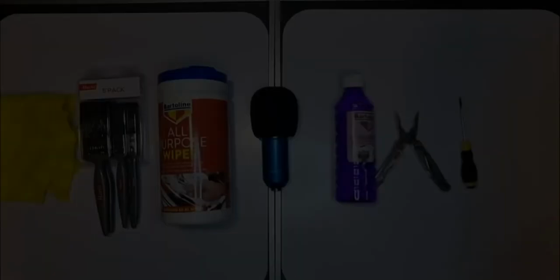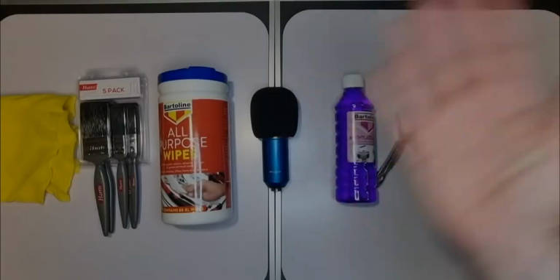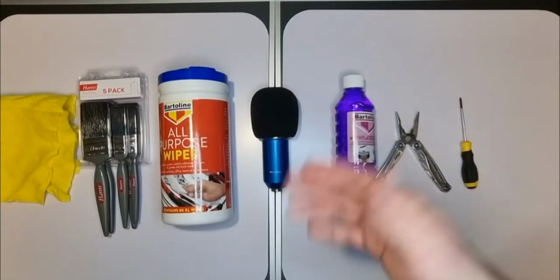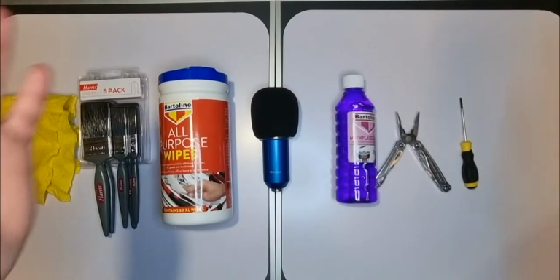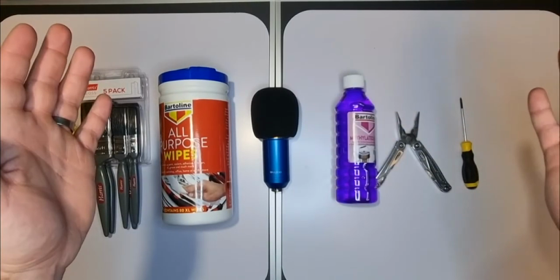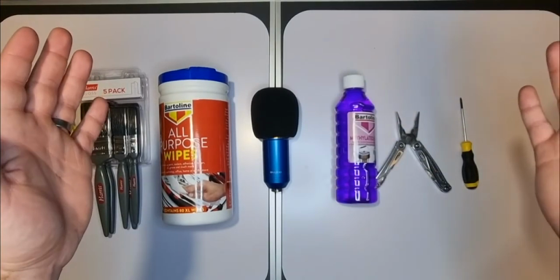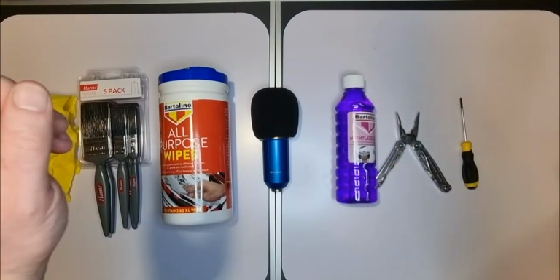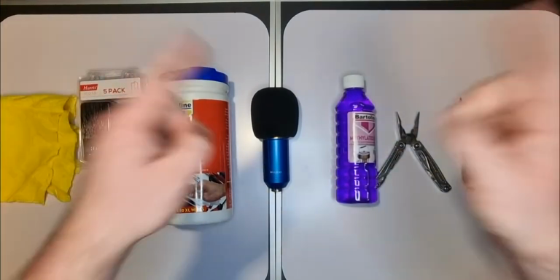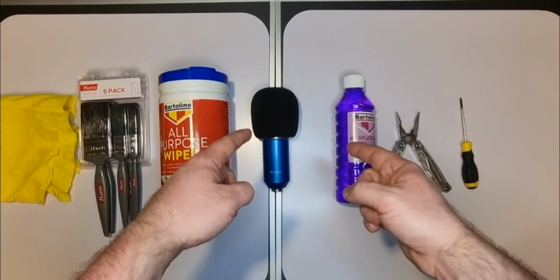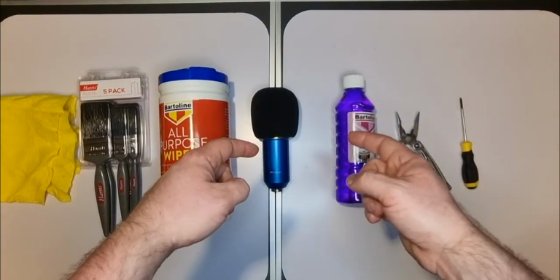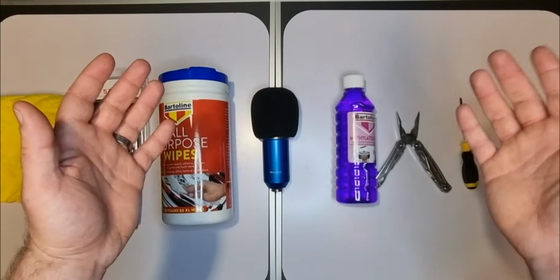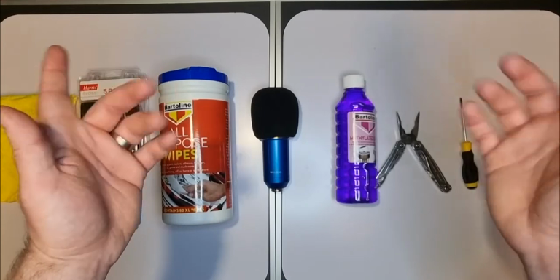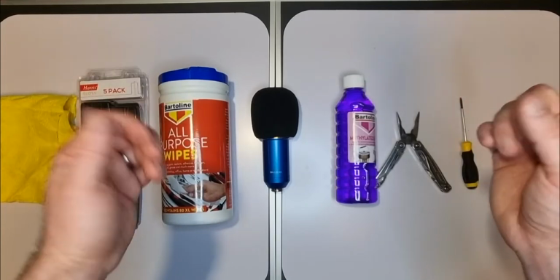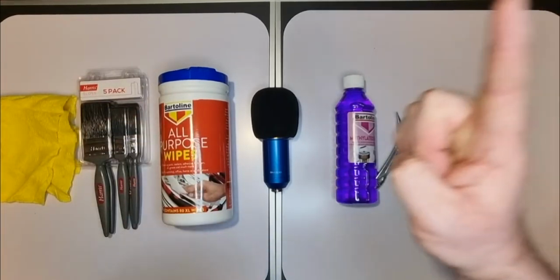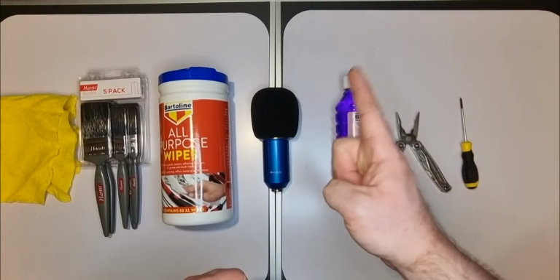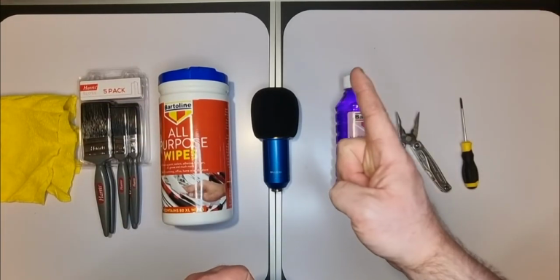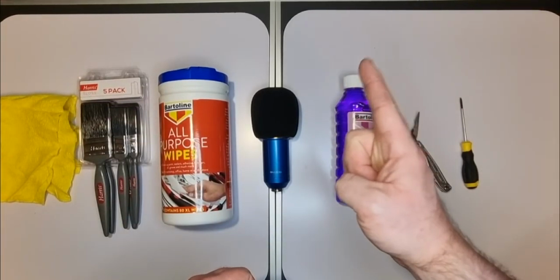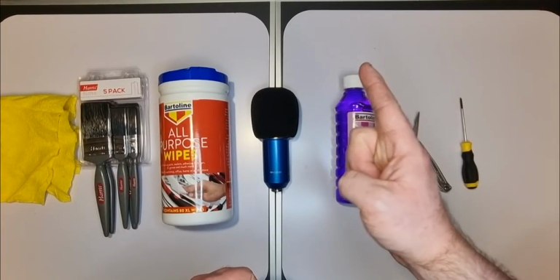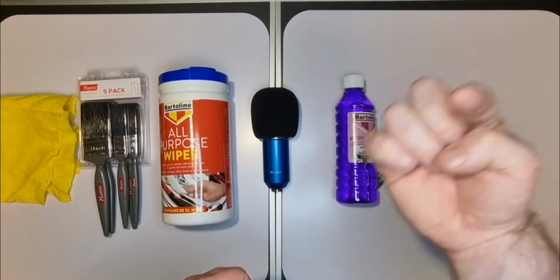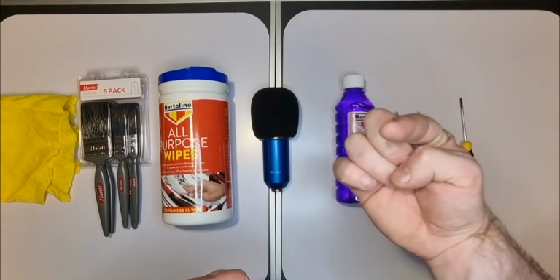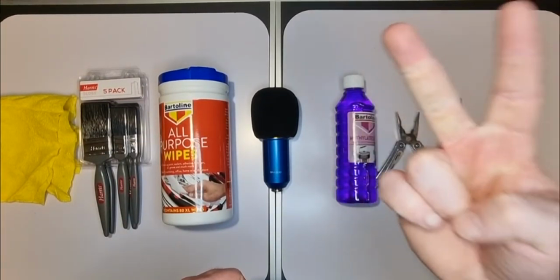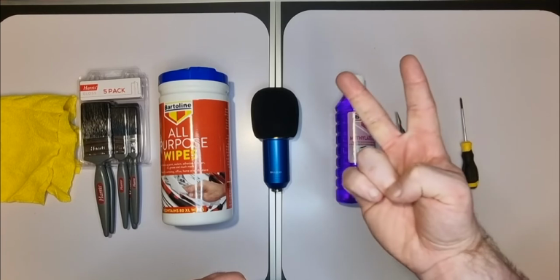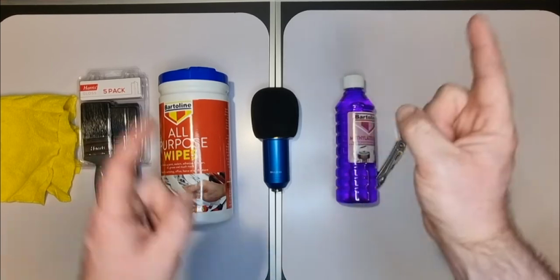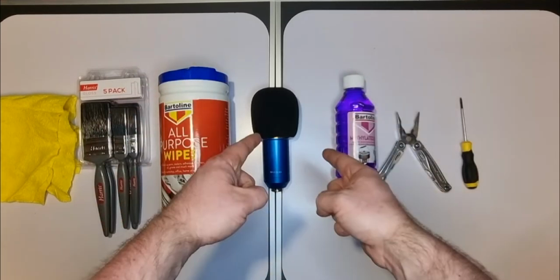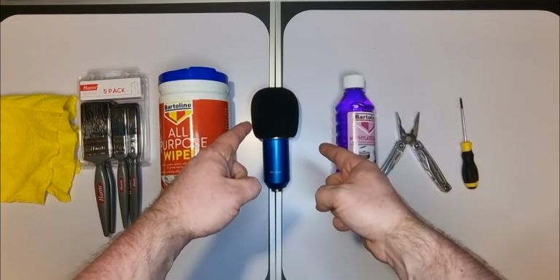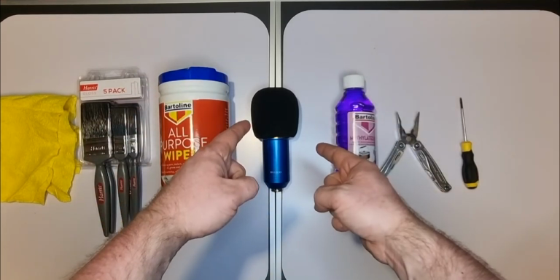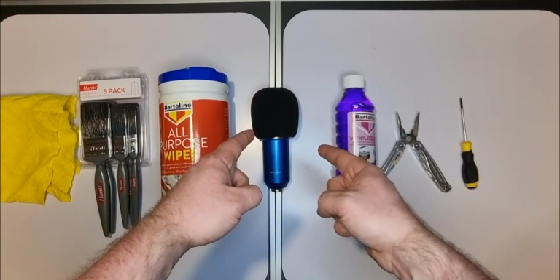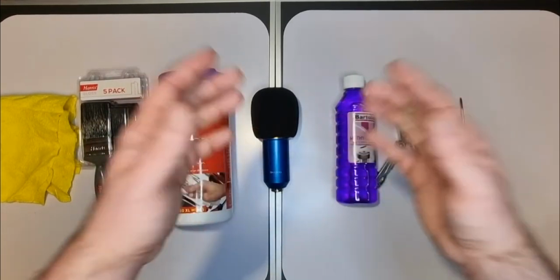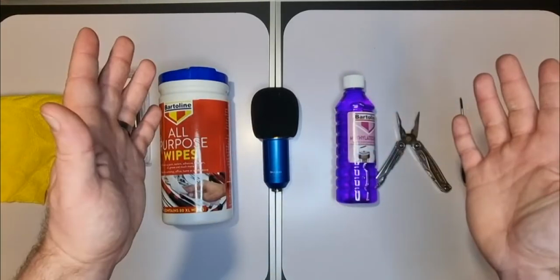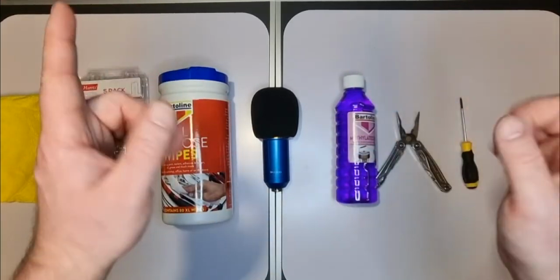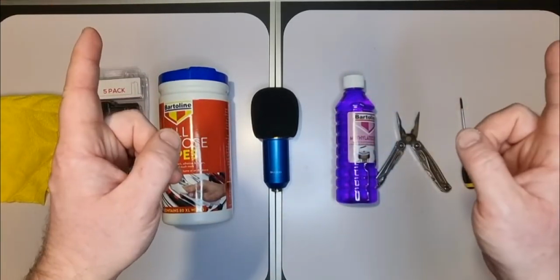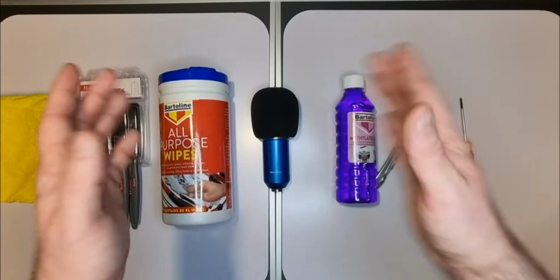Hello there, and welcome to this video on how to clean and maintain your XLR microphone. As a voice actor, your voice is your most important tool, but your second most important tool is the microphone in which you use to record that voice, so you need to take care of it.